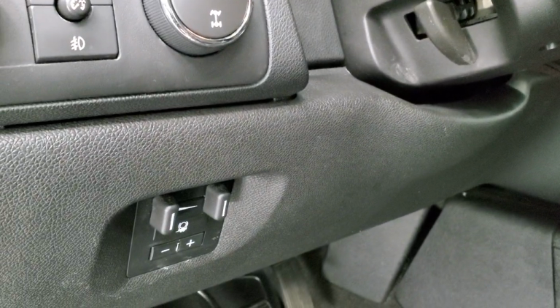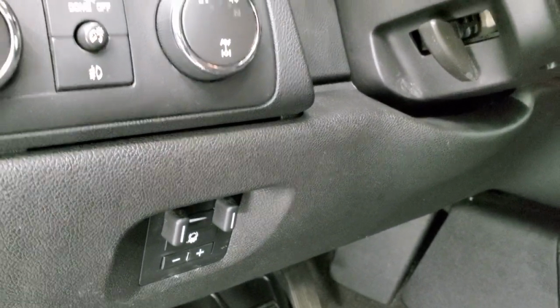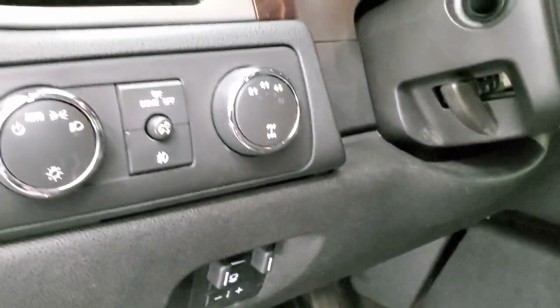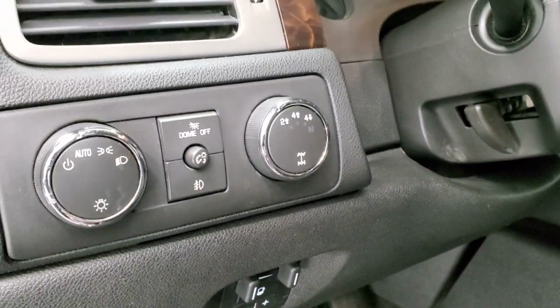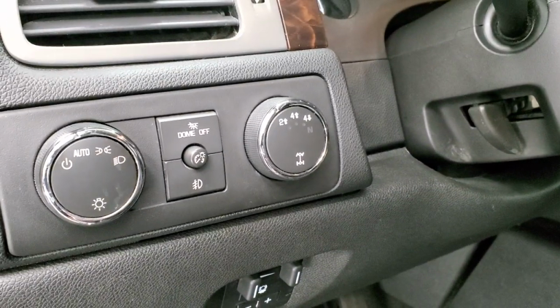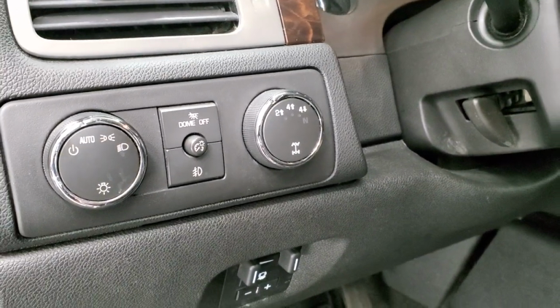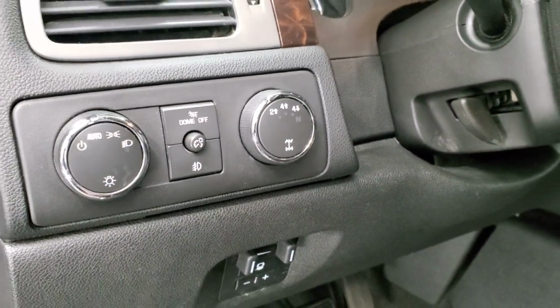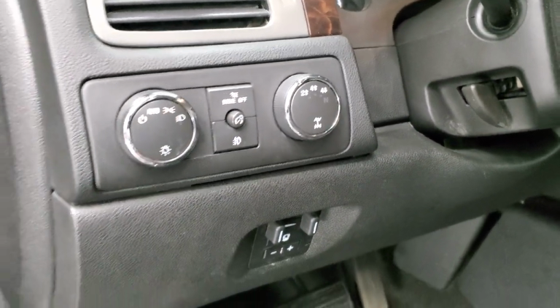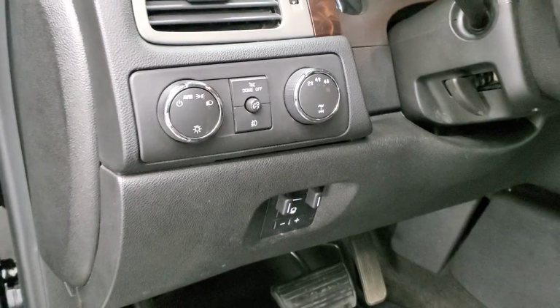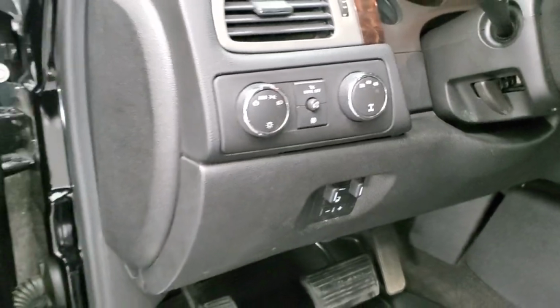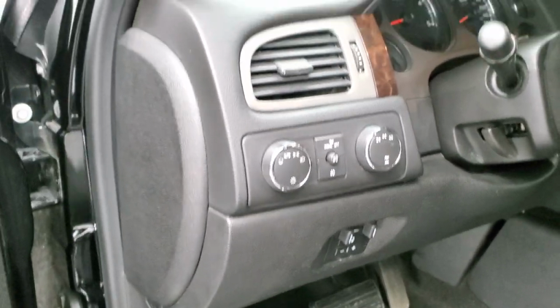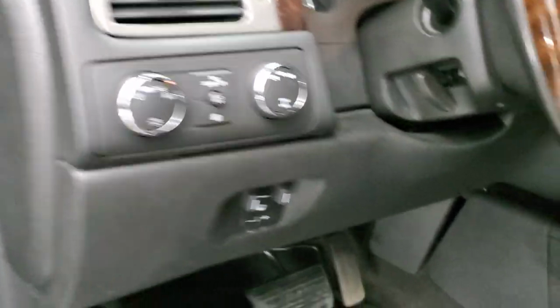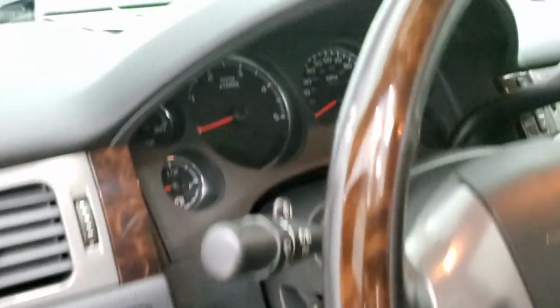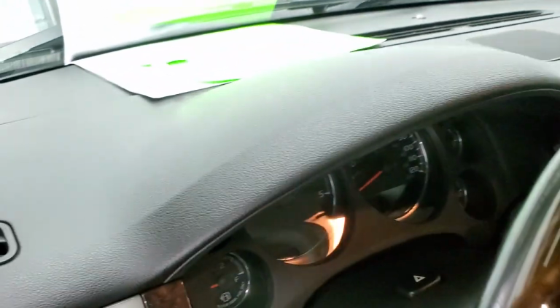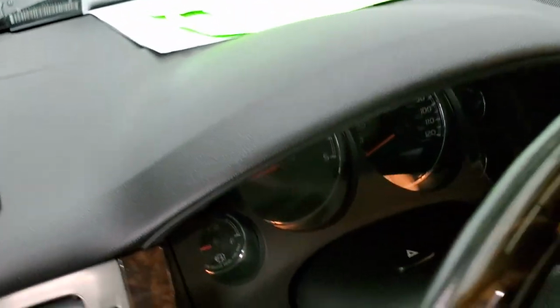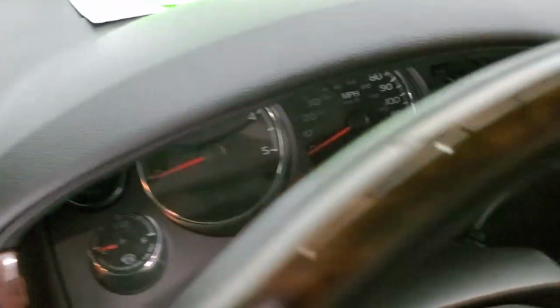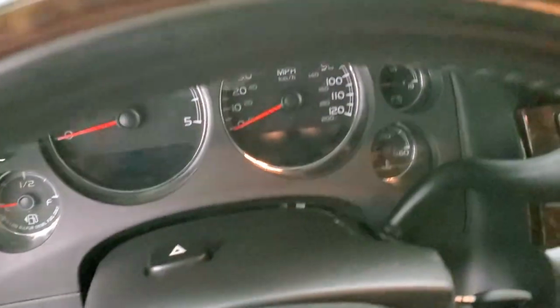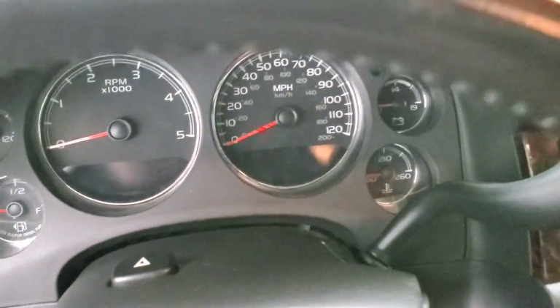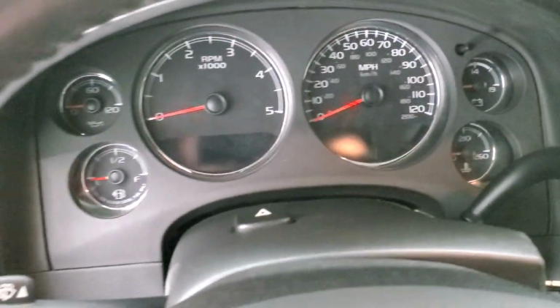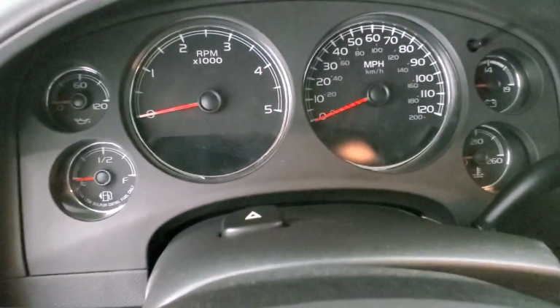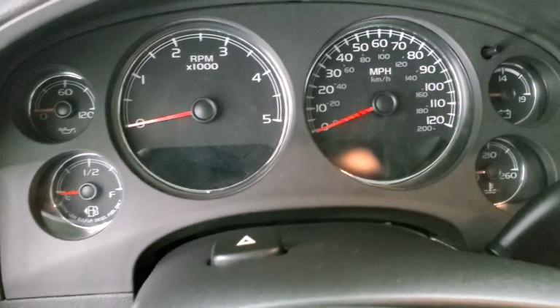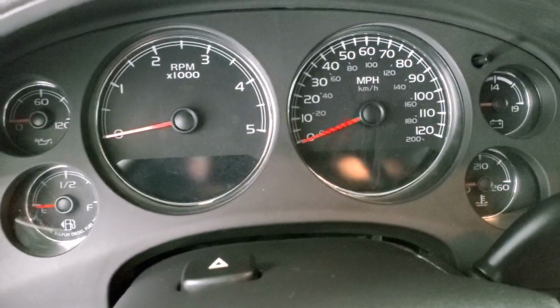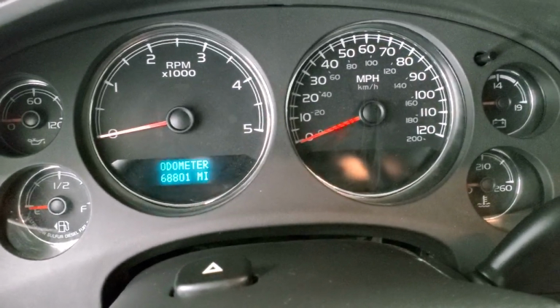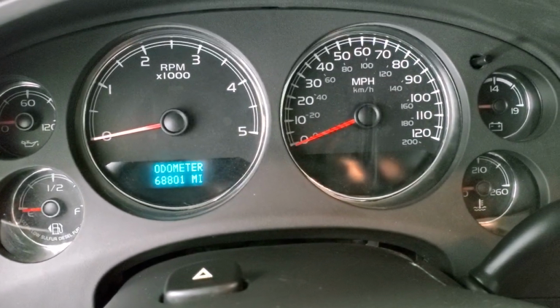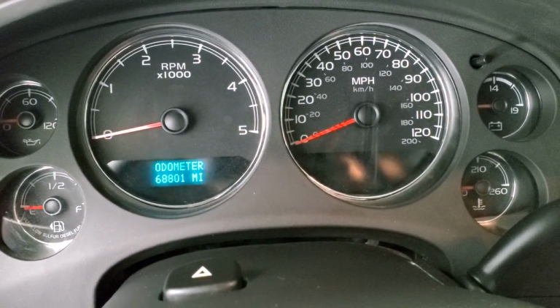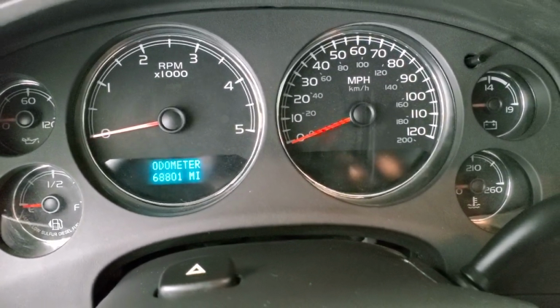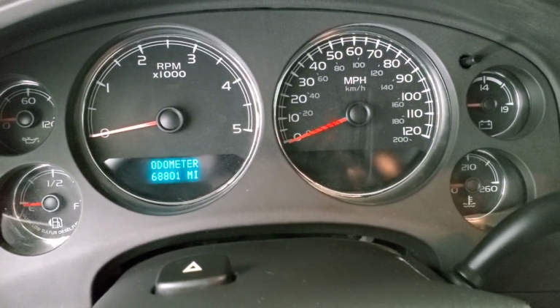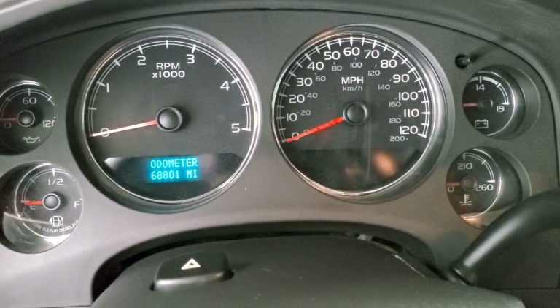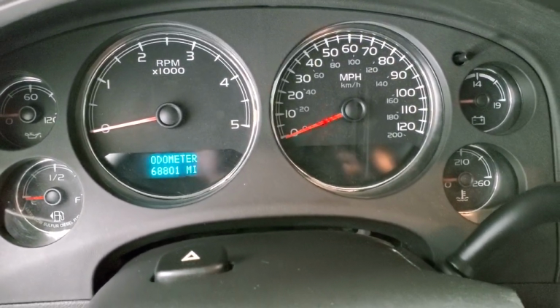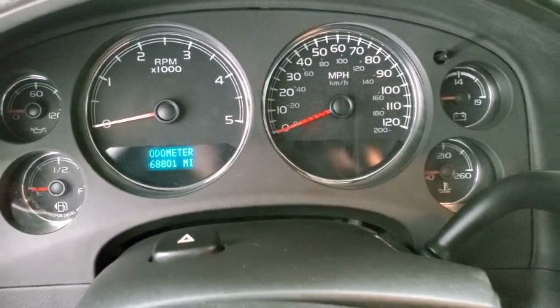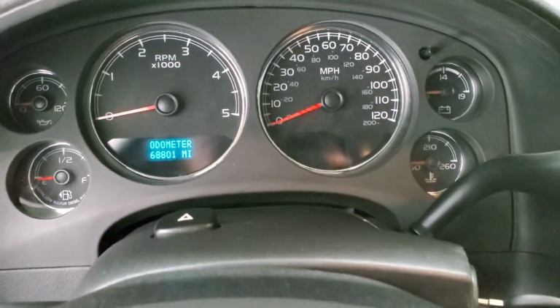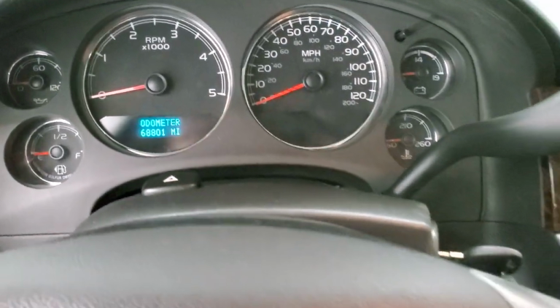Factory brake controller, auto headlamps, turn dial, four-wheel drive, wood grain dash trim. As we hop inside the vehicle, you can see that this one has 68,801 miles.